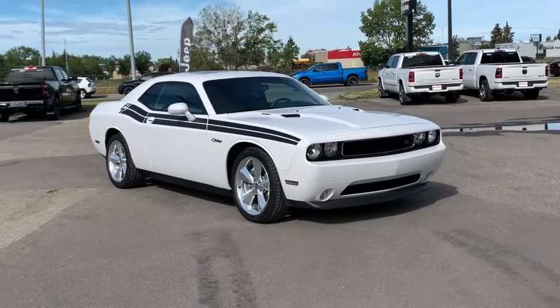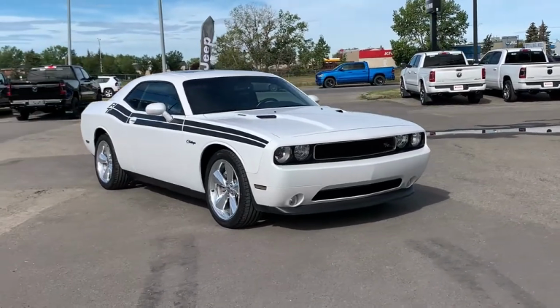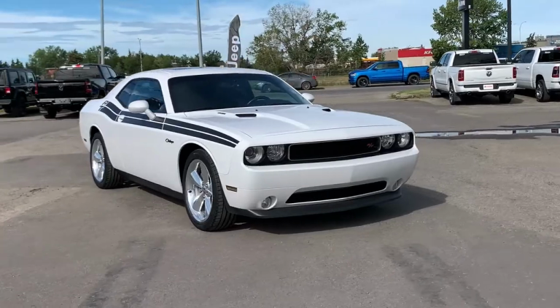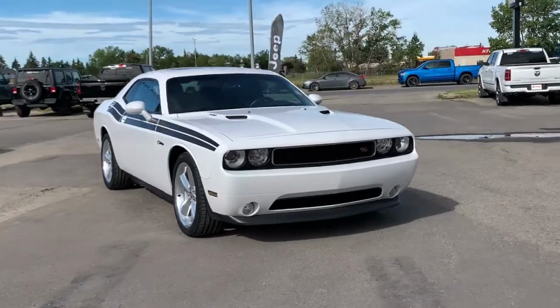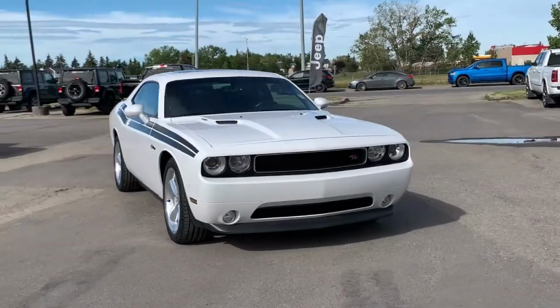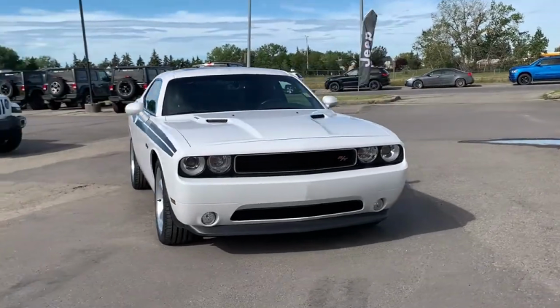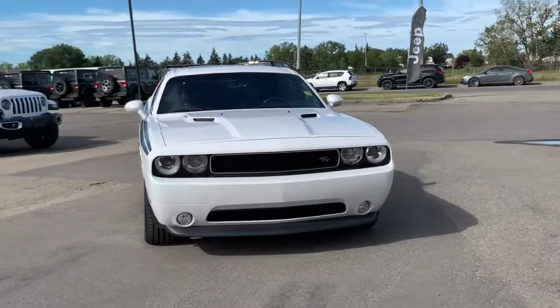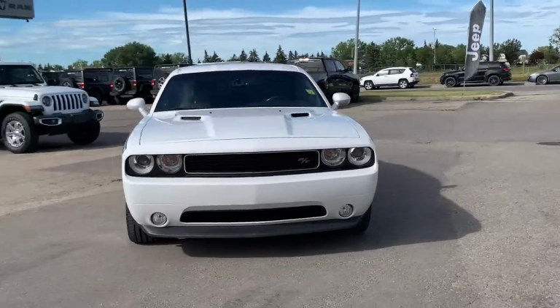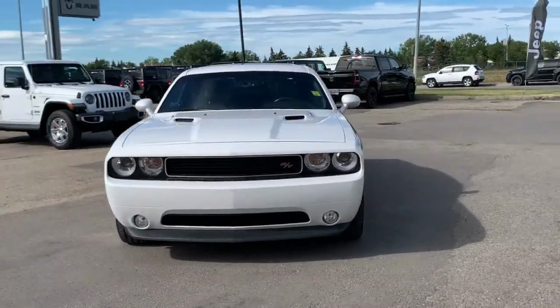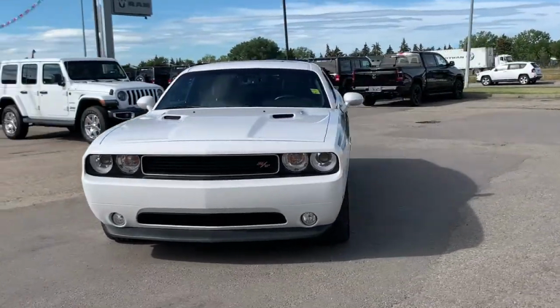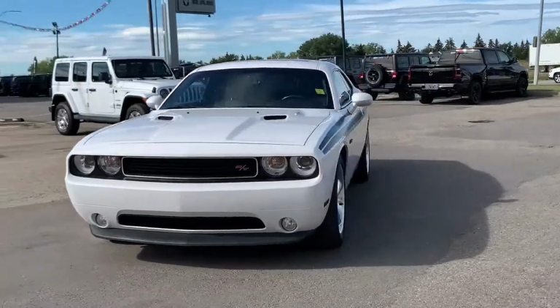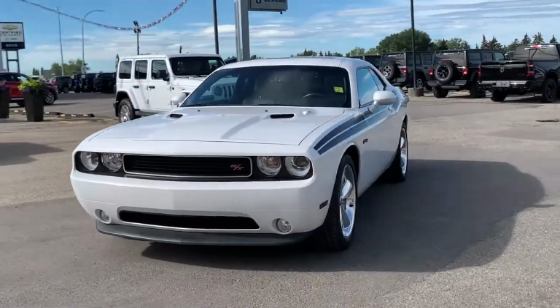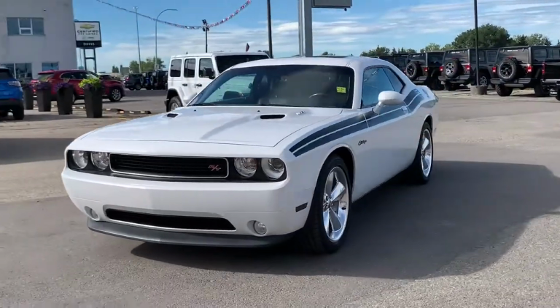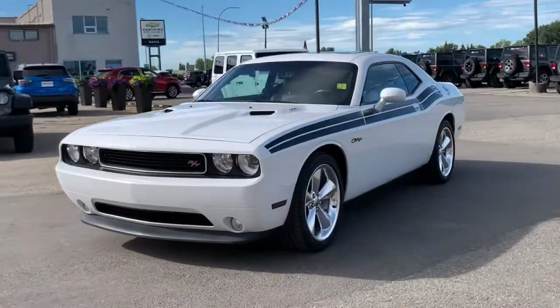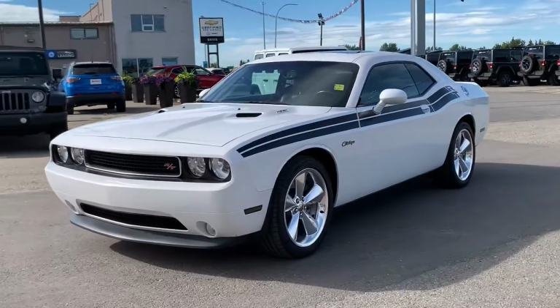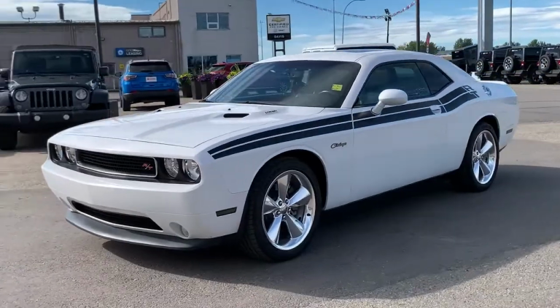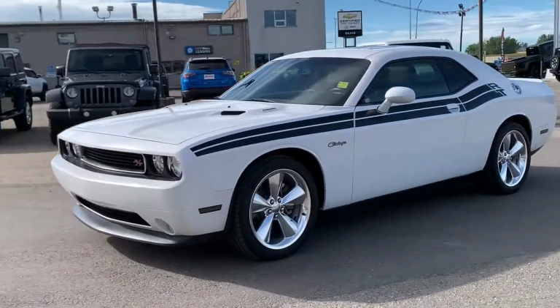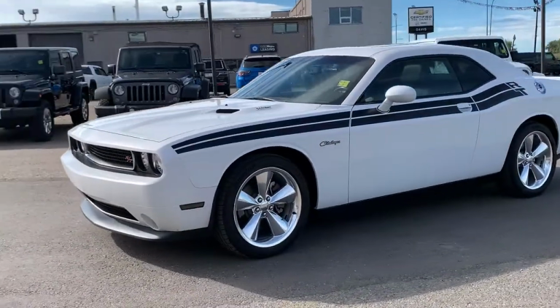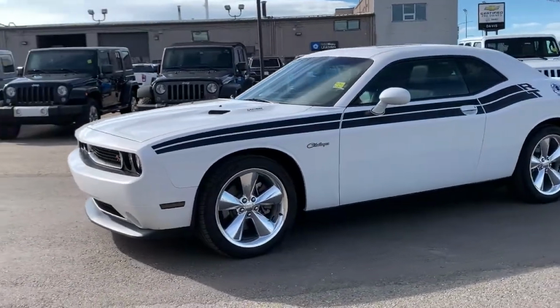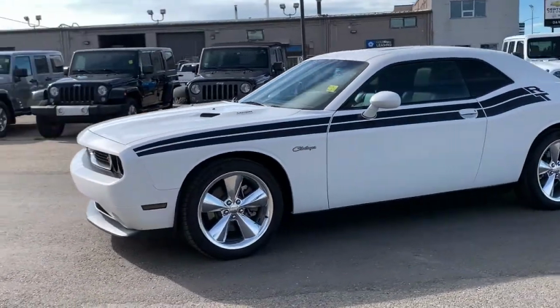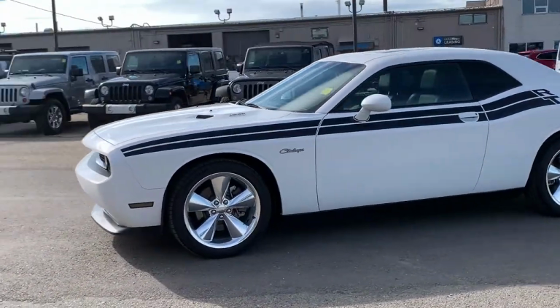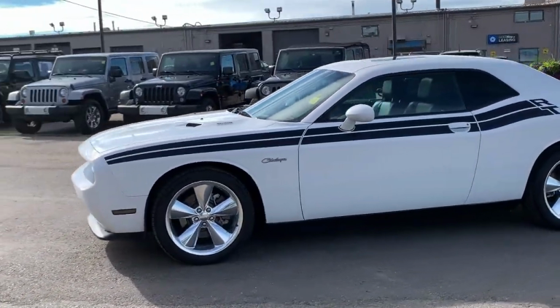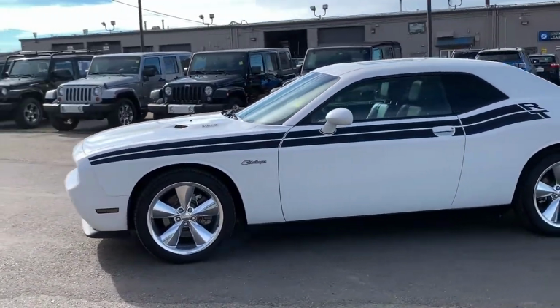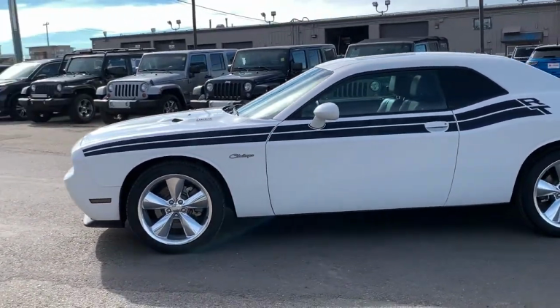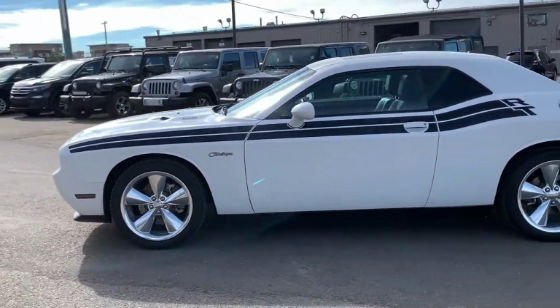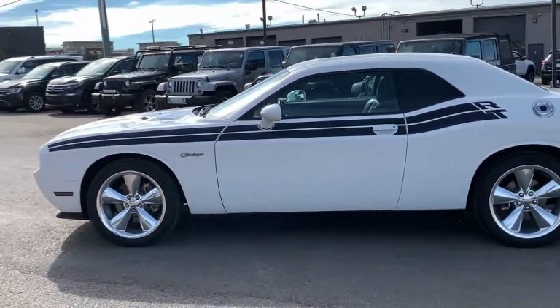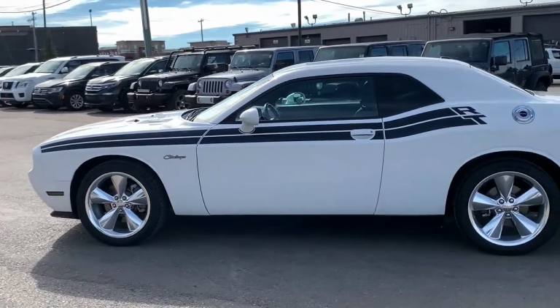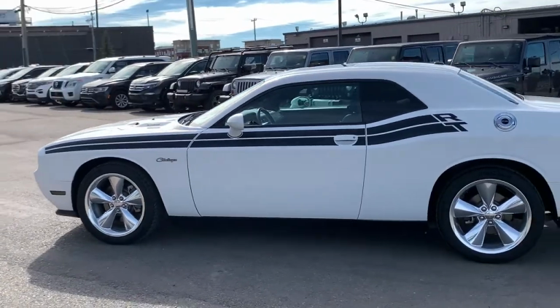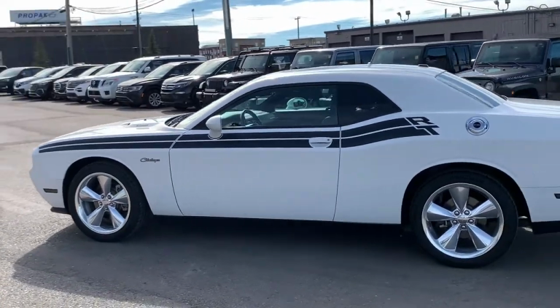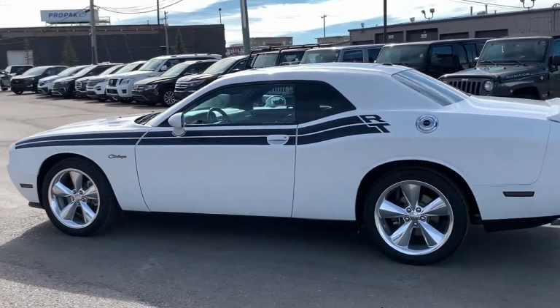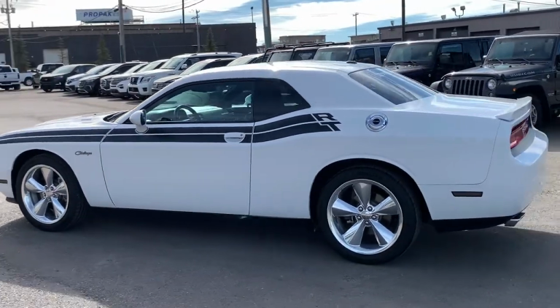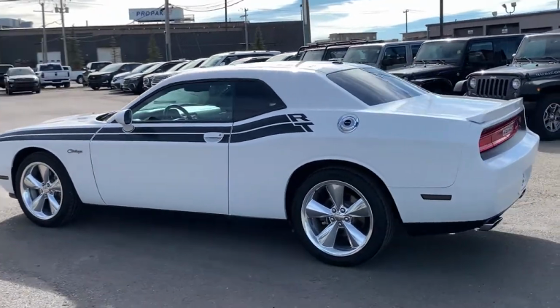Of this super fun 2013 Dodge Challenger RT Classic. Under the hood, of course, you're going to find that legendary 5.7-liter V8 HEMI engine, paired with a five-speed automatic transmission.